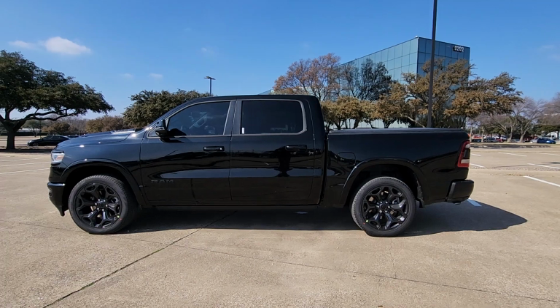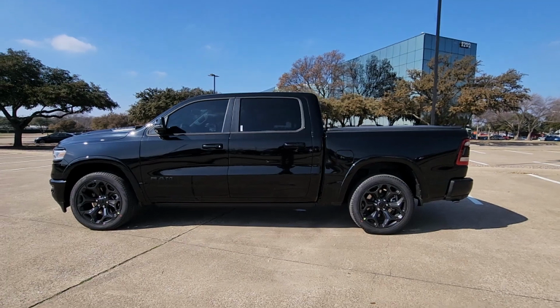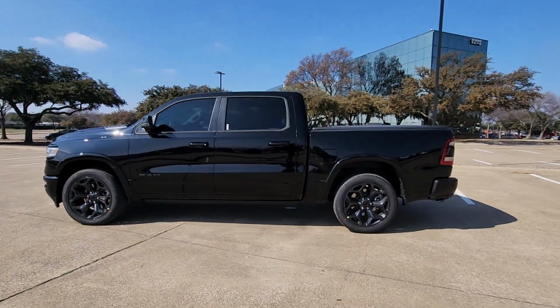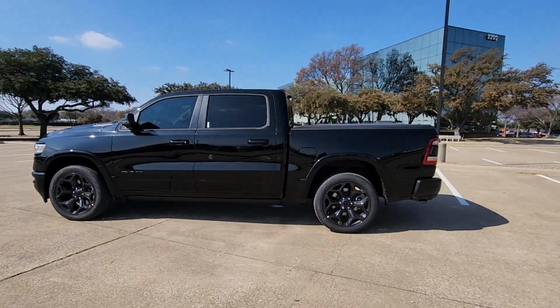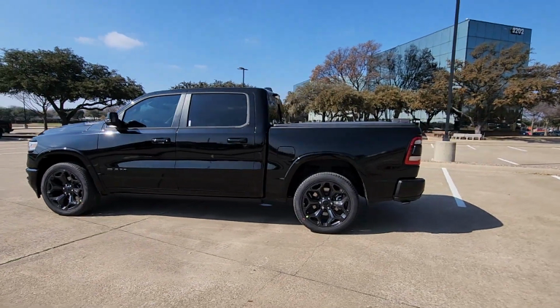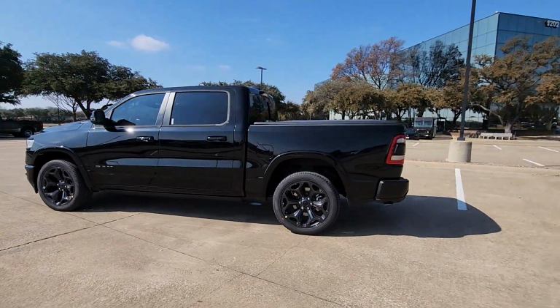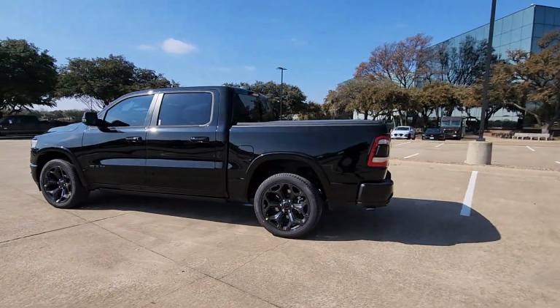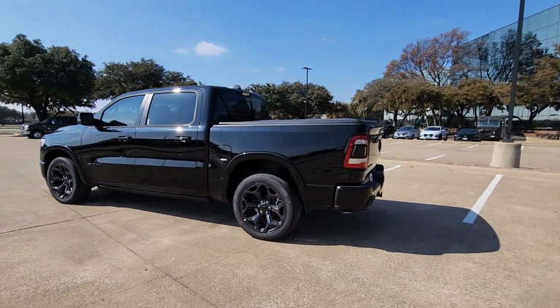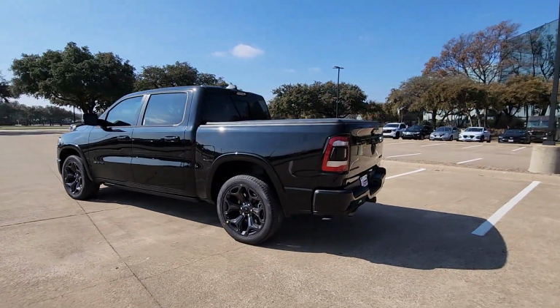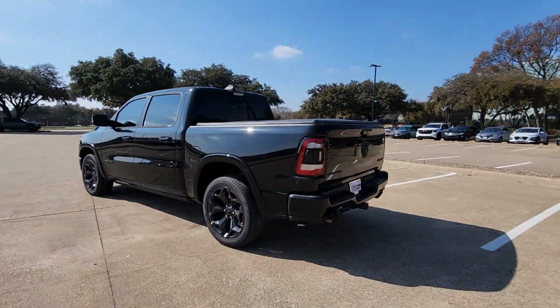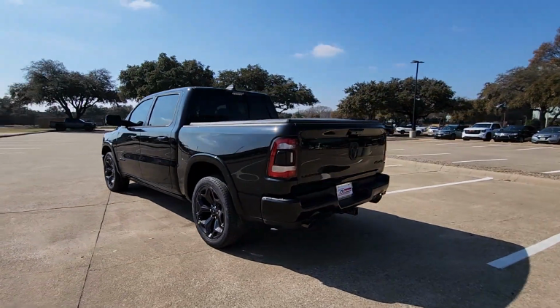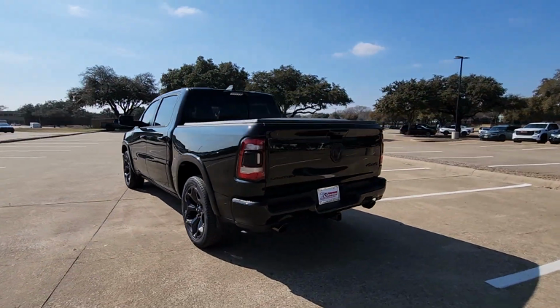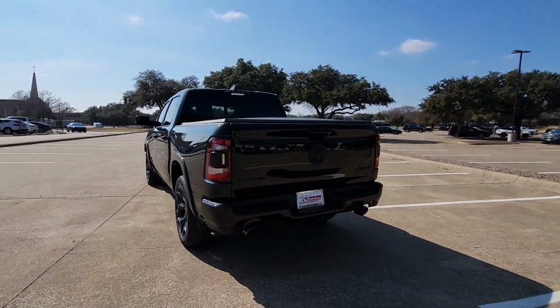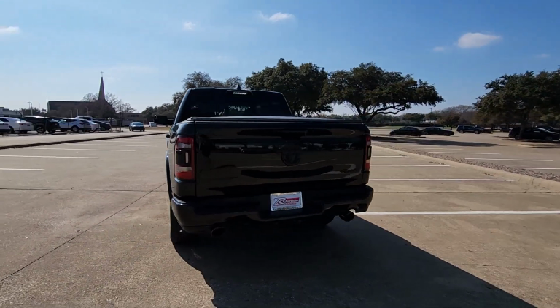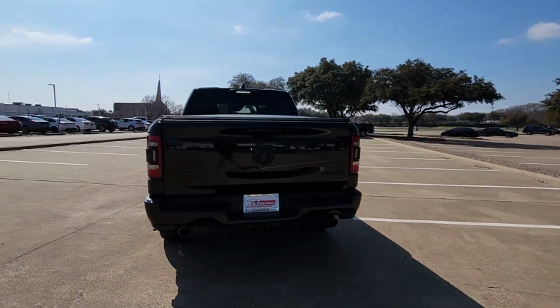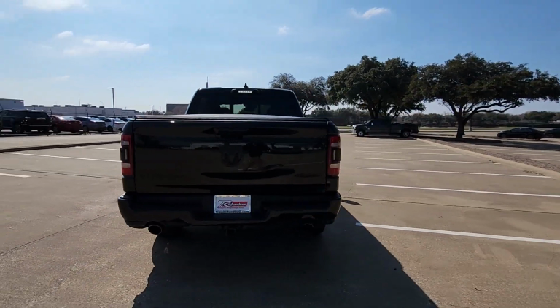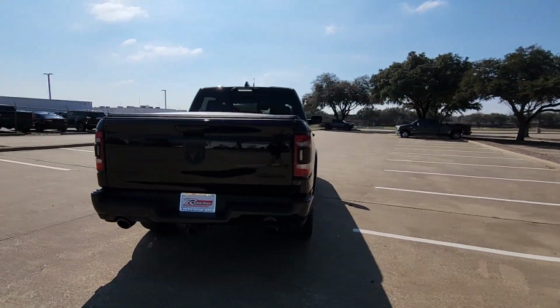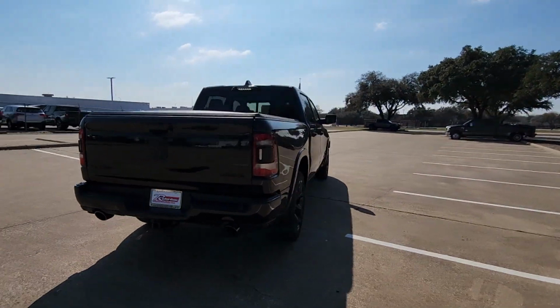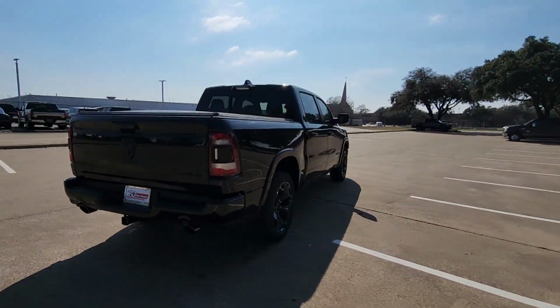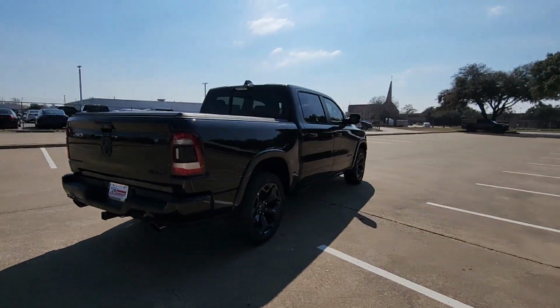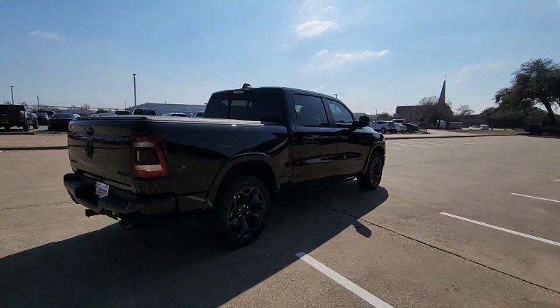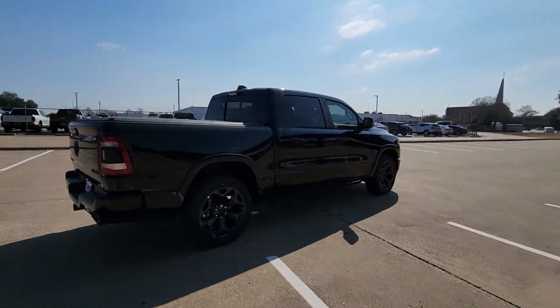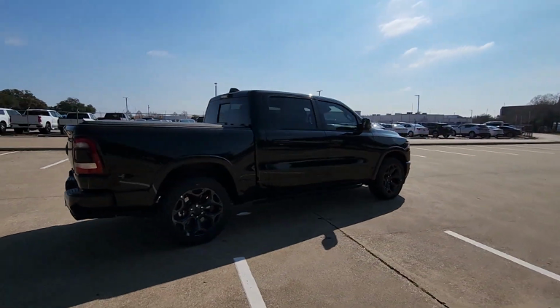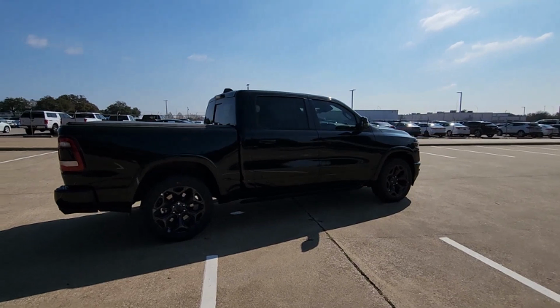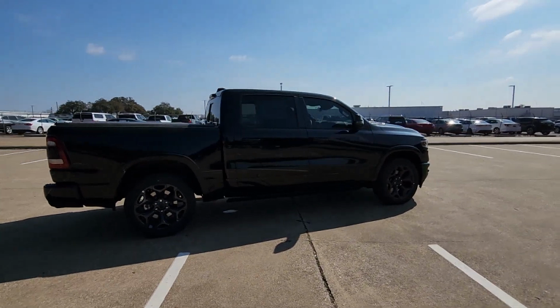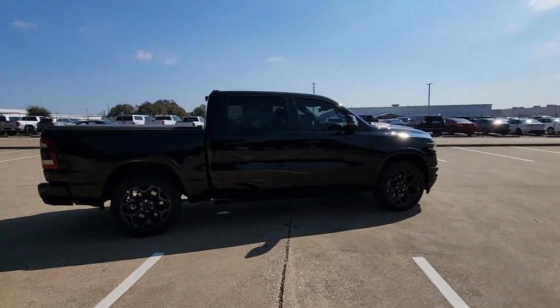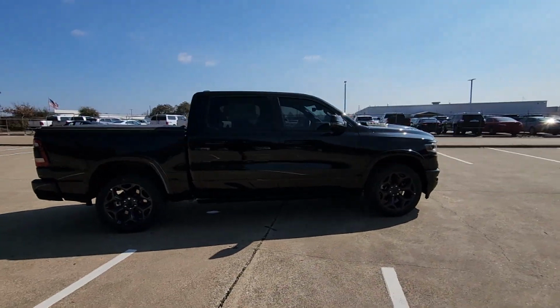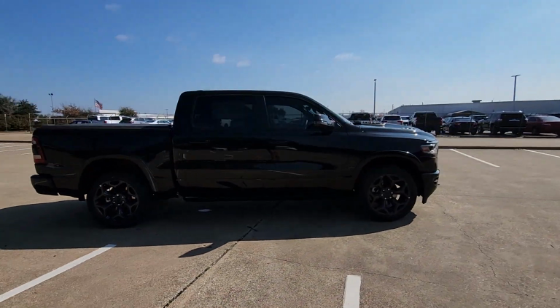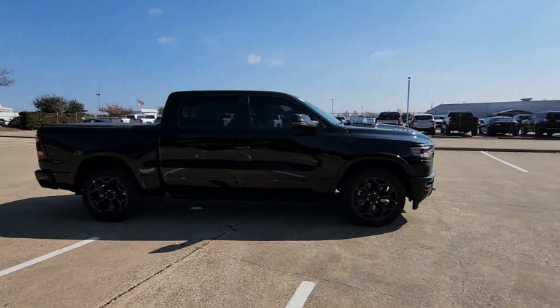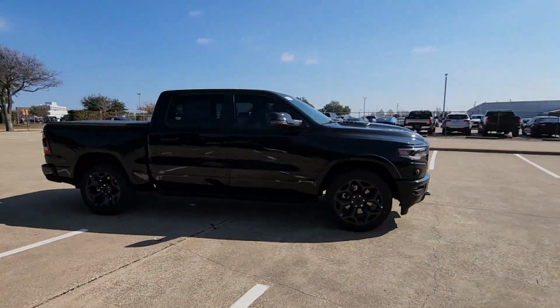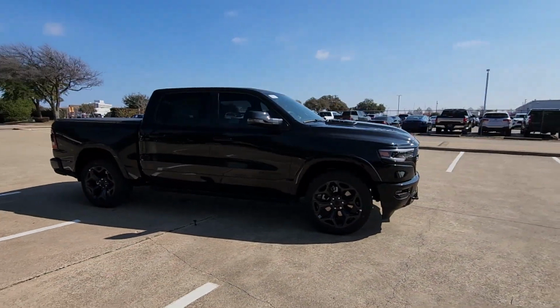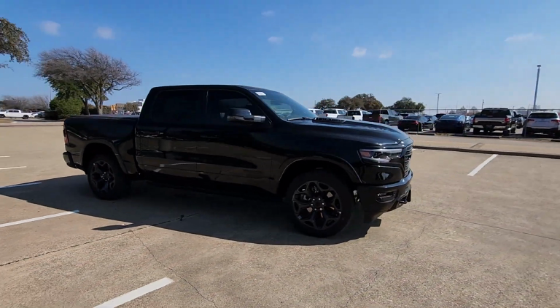Hop into the 2024 Ram 1500. The Ram 1500 strikes the perfect balance between tough strength and passenger comfort. Its fuel efficiency, impressive towing capacity, and safety features make it your go-to vehicle.